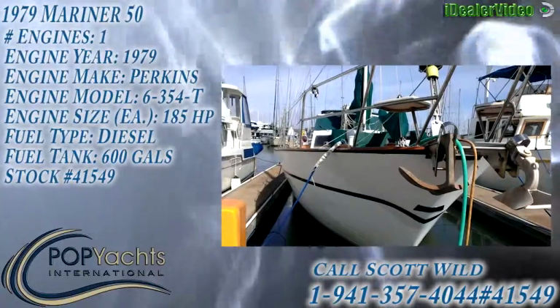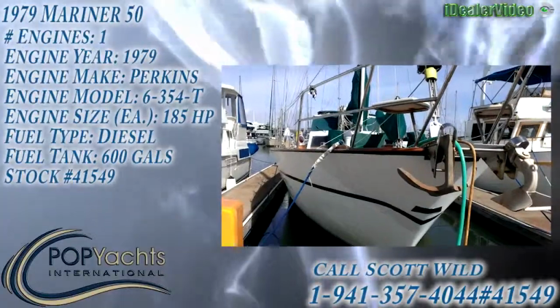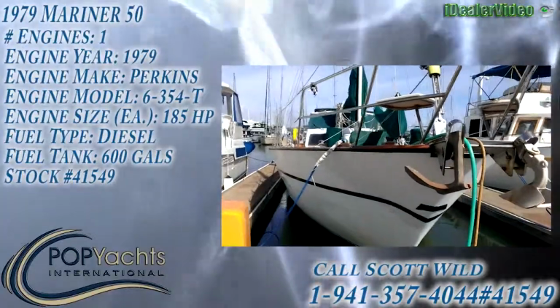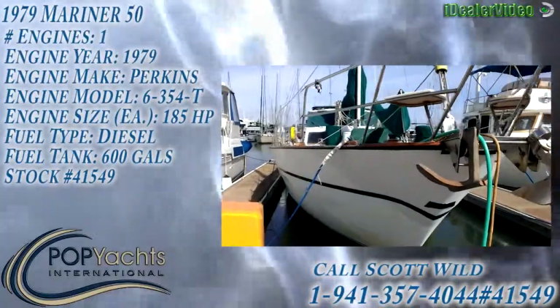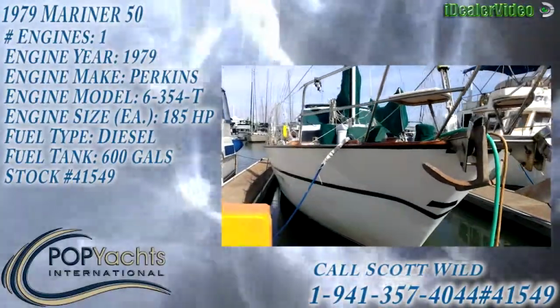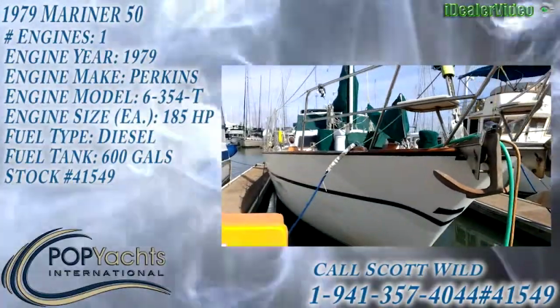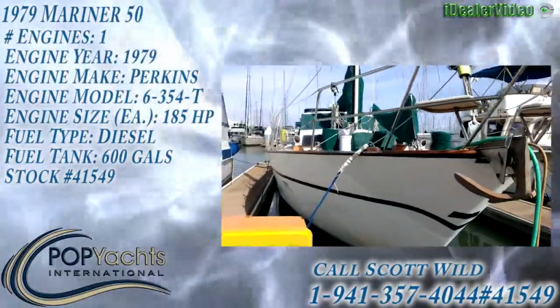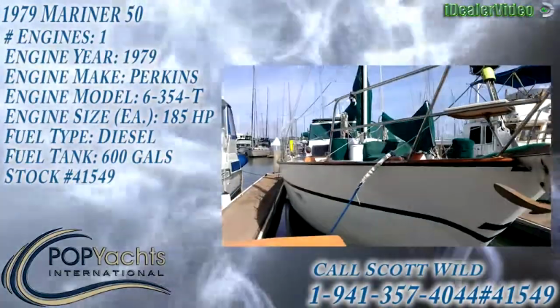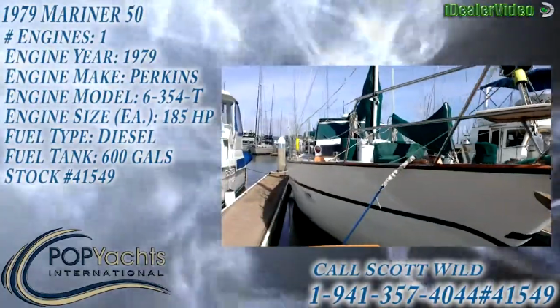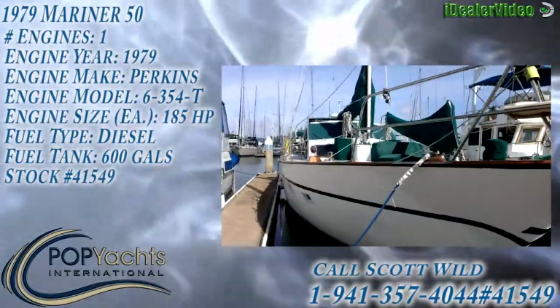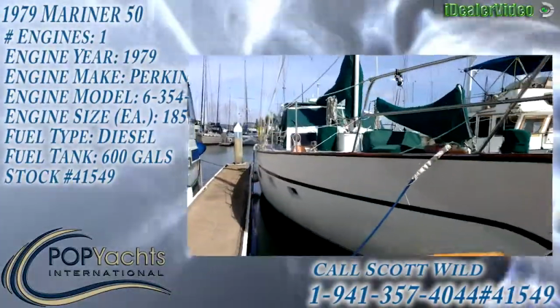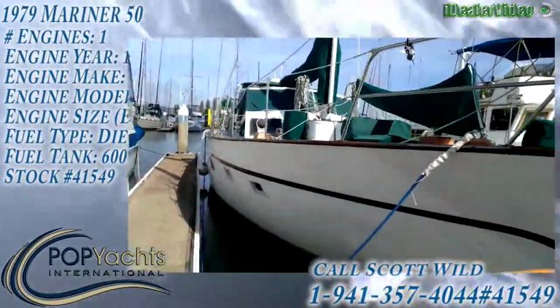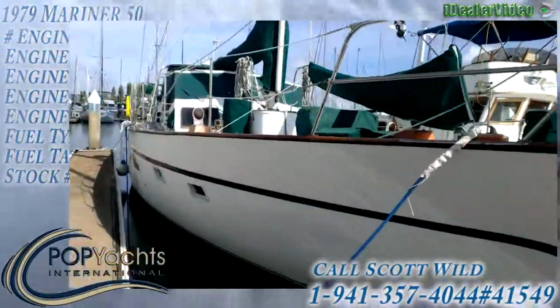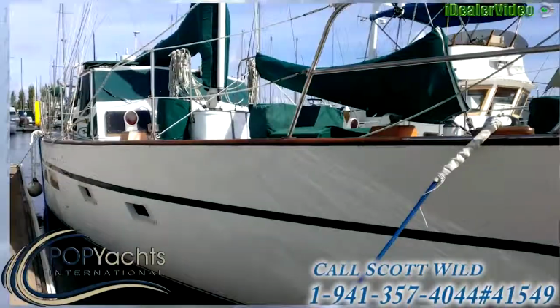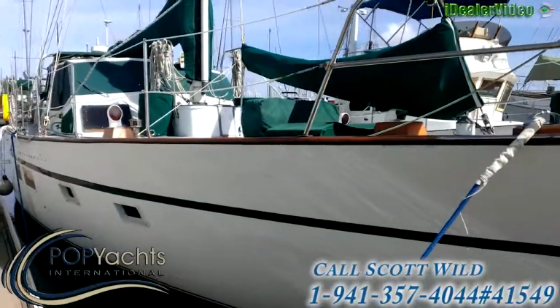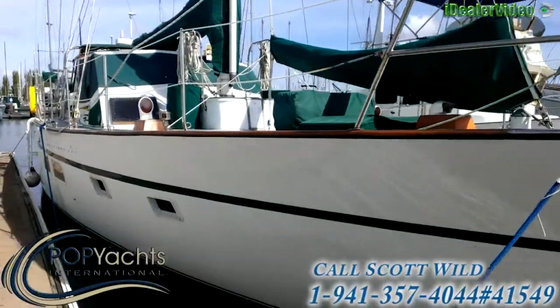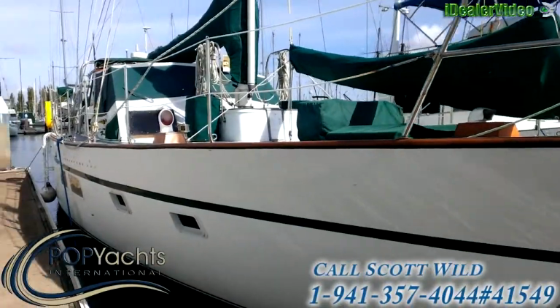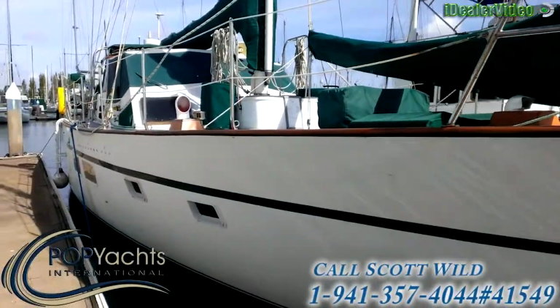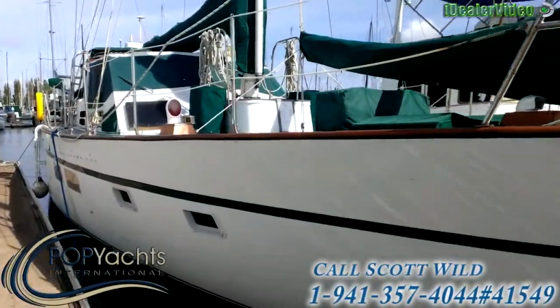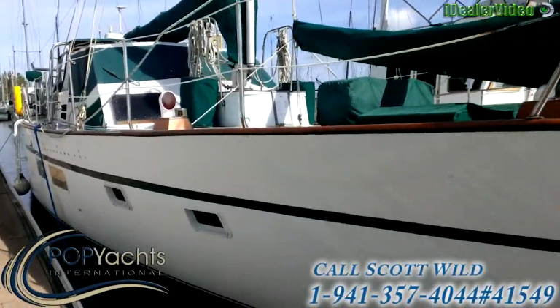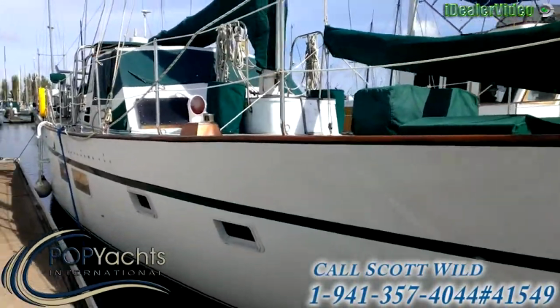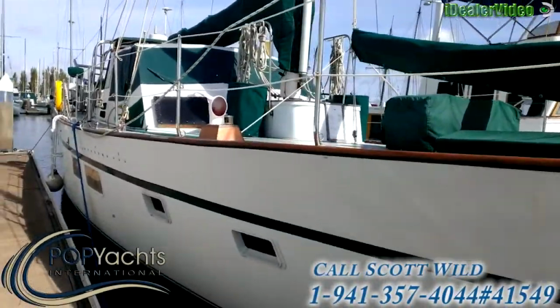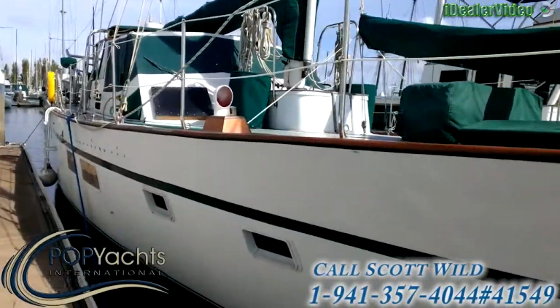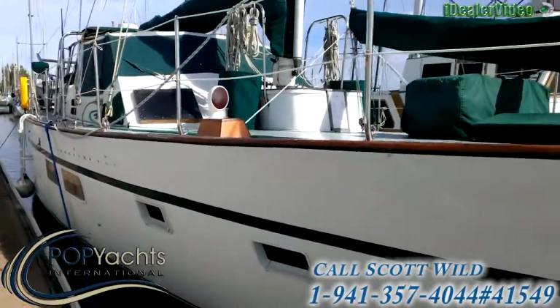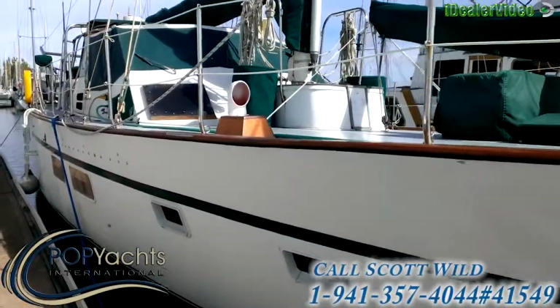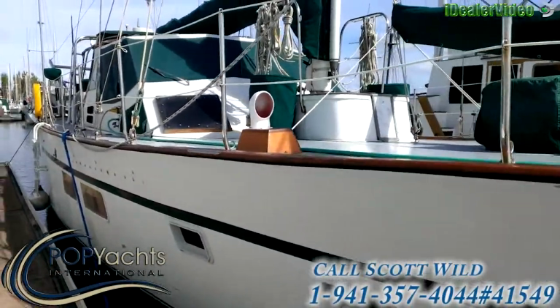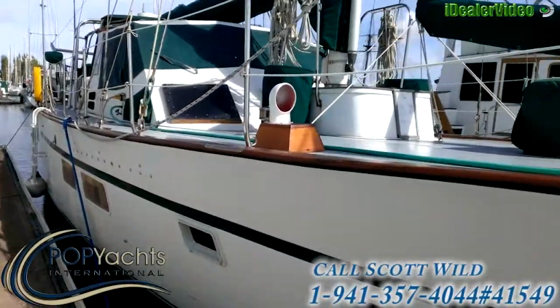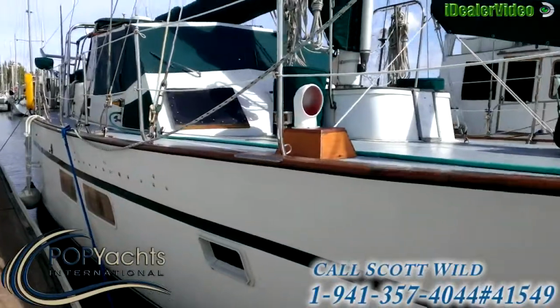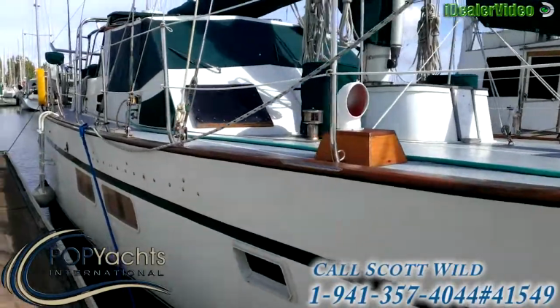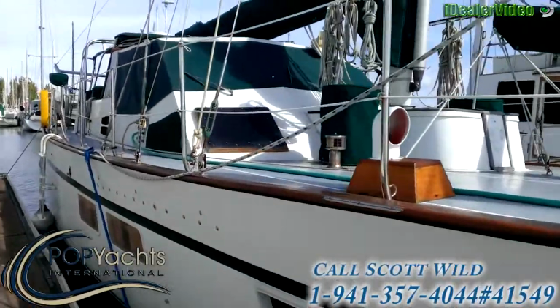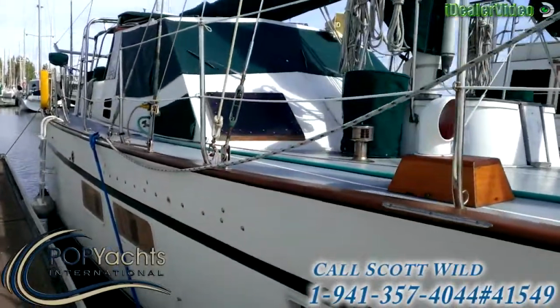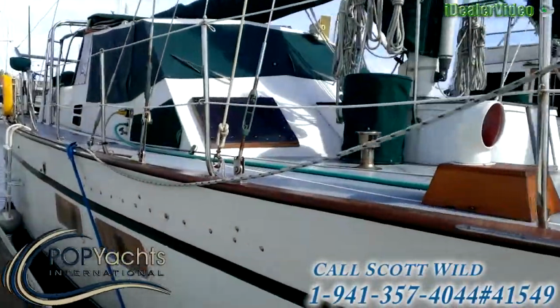1979 Mariner 50 Pilothouse Motor Sailor. It's a cruising veteran — spent many years in Mexico and Southern California.